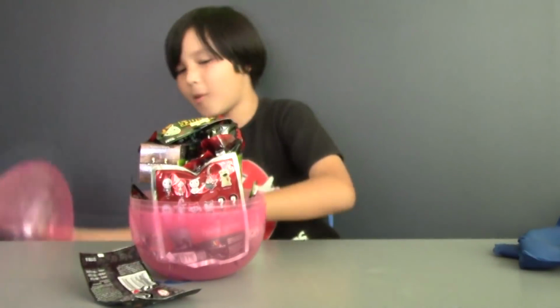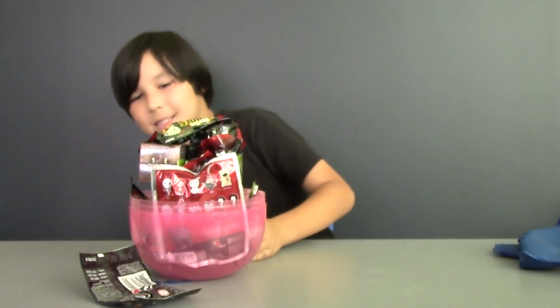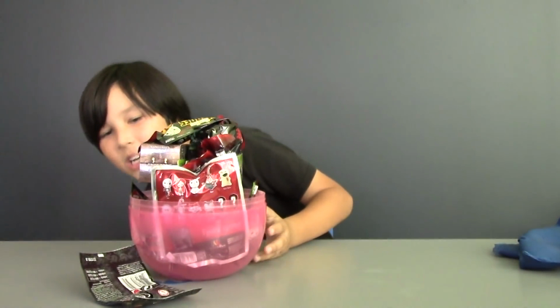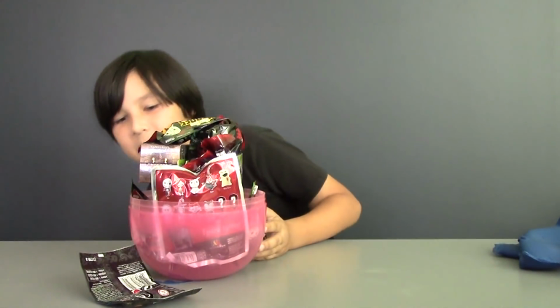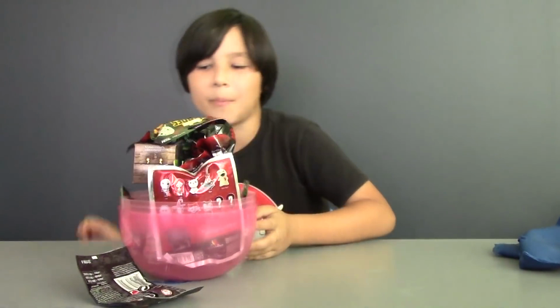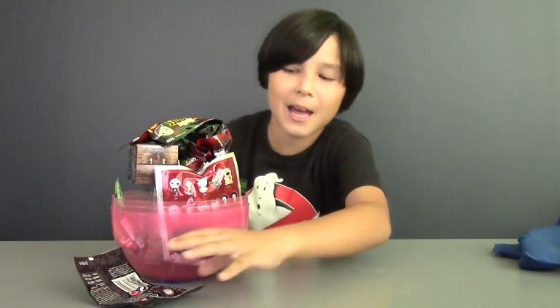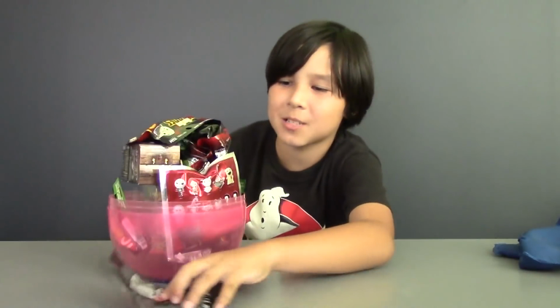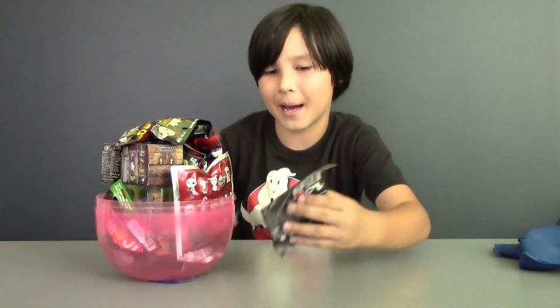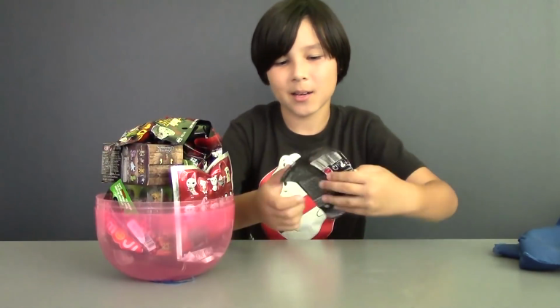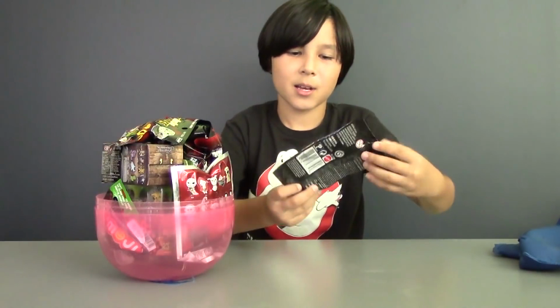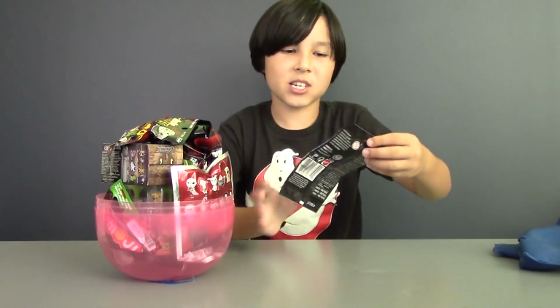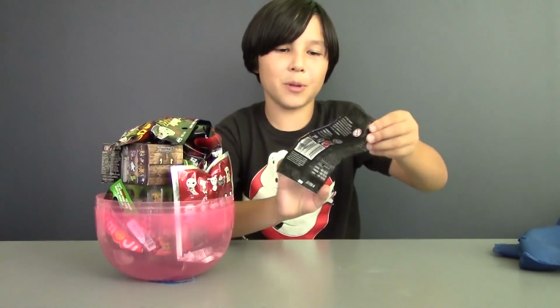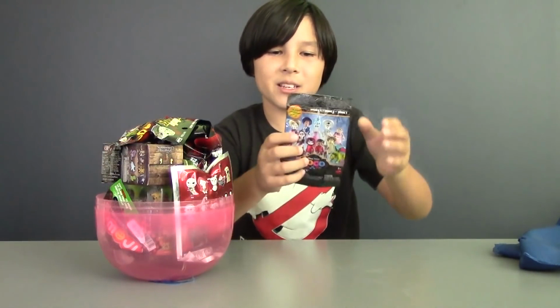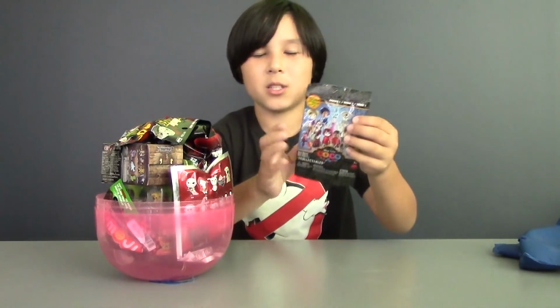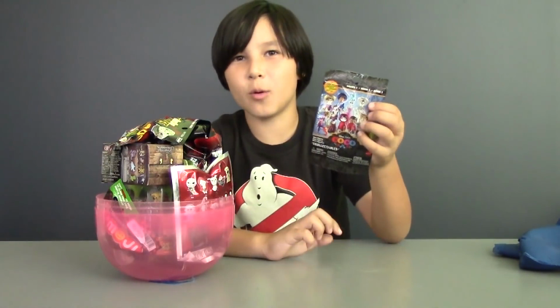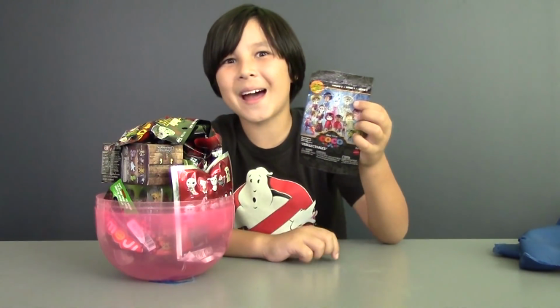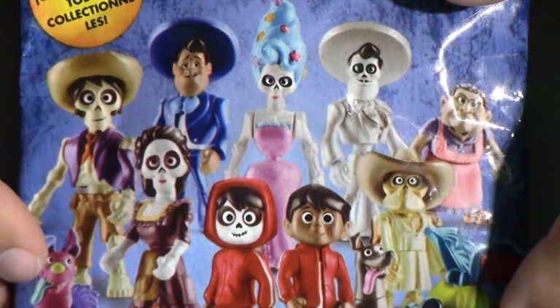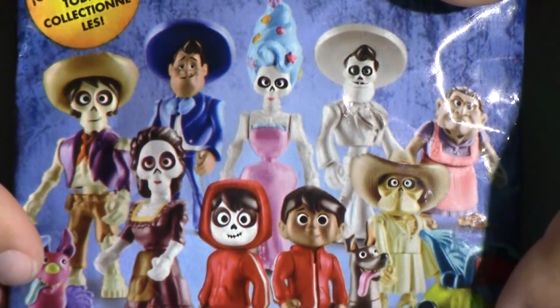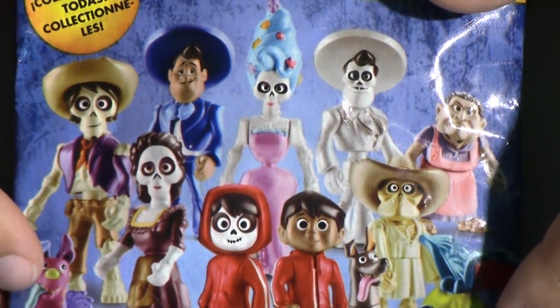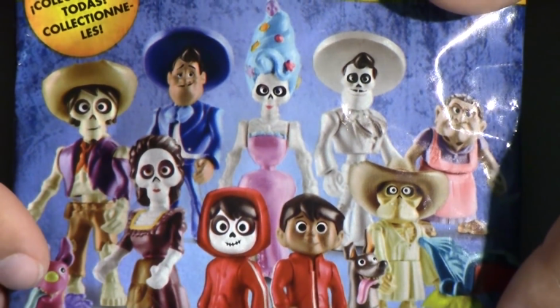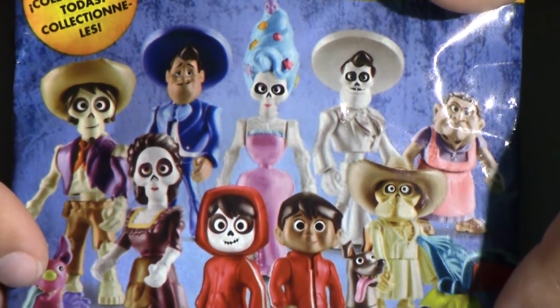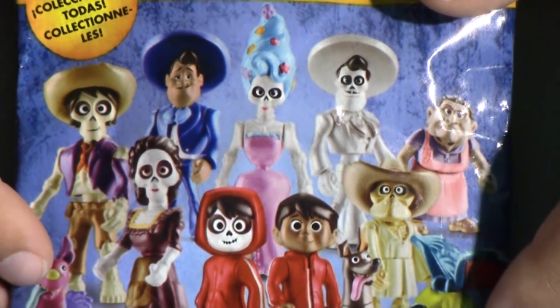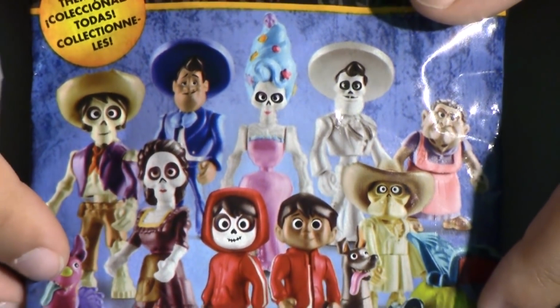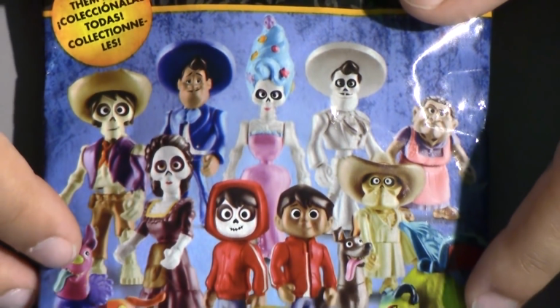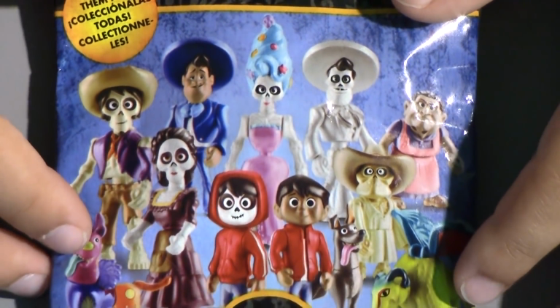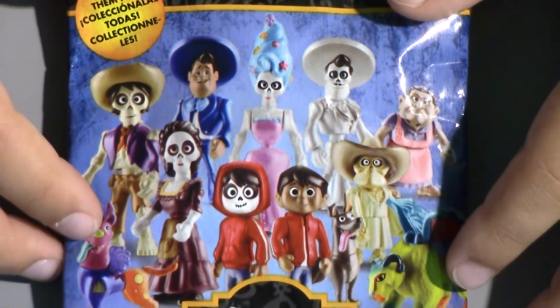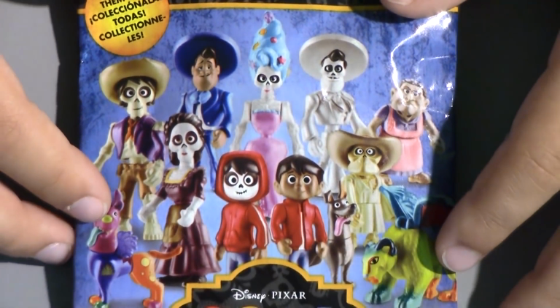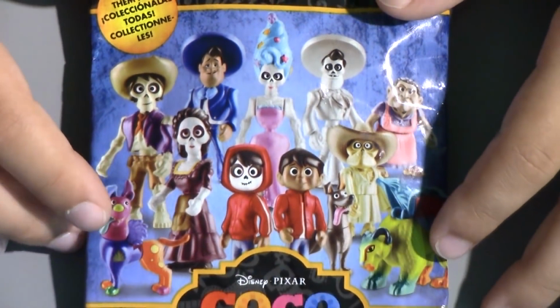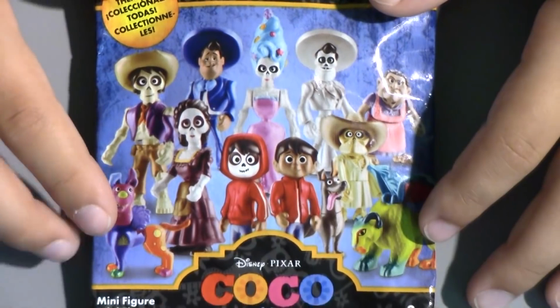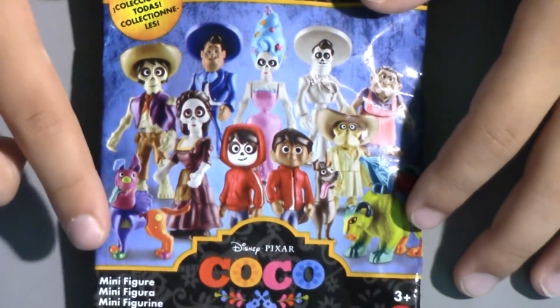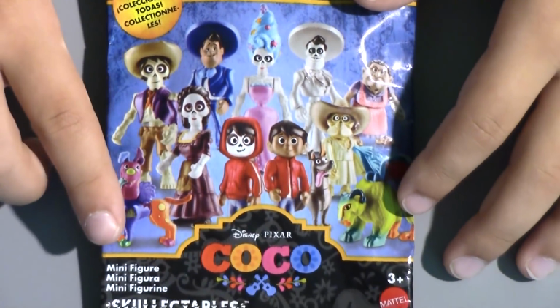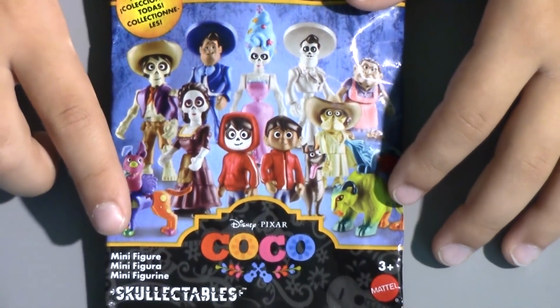Whoa, it's stacked all the way to the top! Hey, what's this blind bag? It's a Coco blind bag. So let's start with that. This blind bag is from Mattel. Inside there will be one figure — and look how they called it: Skelectables.